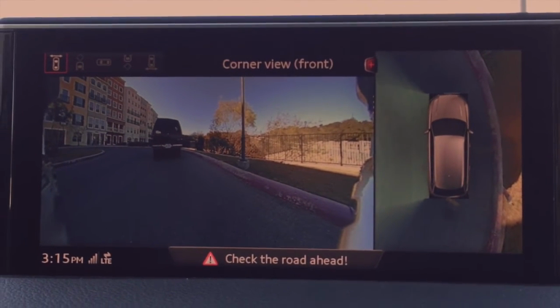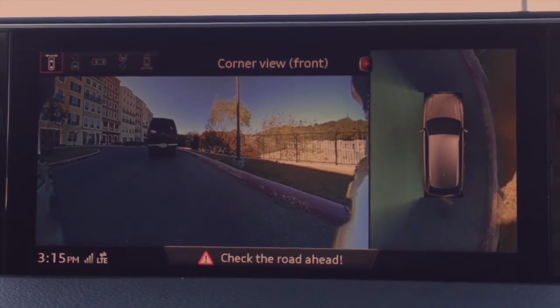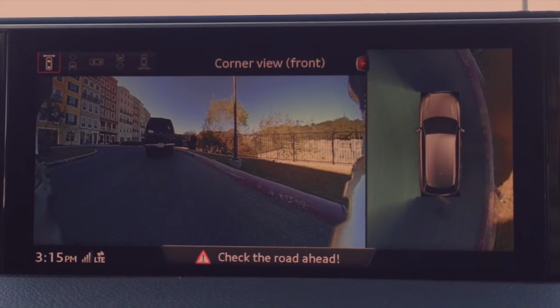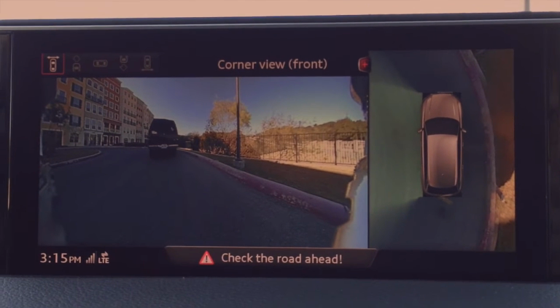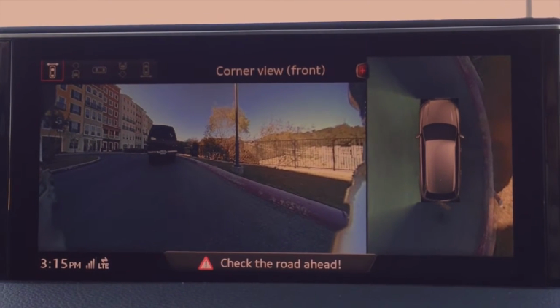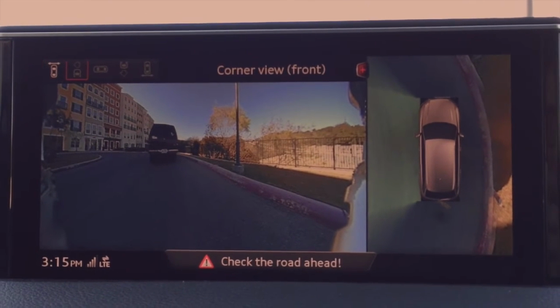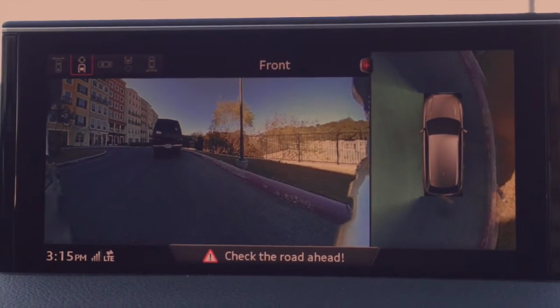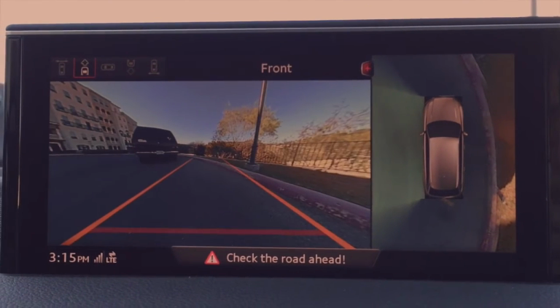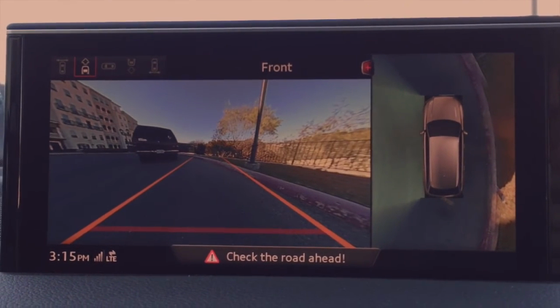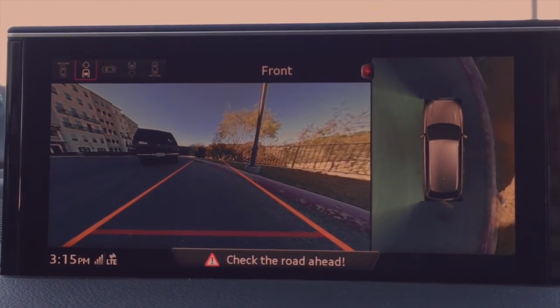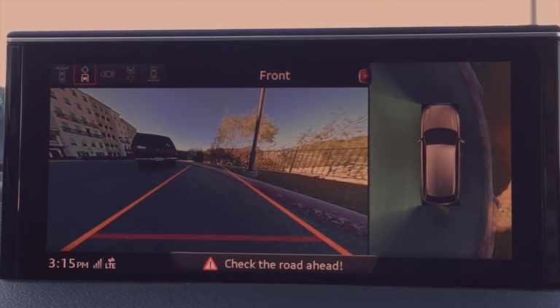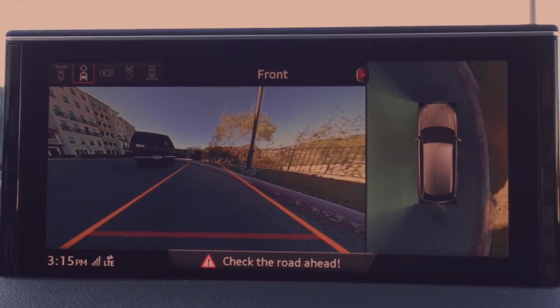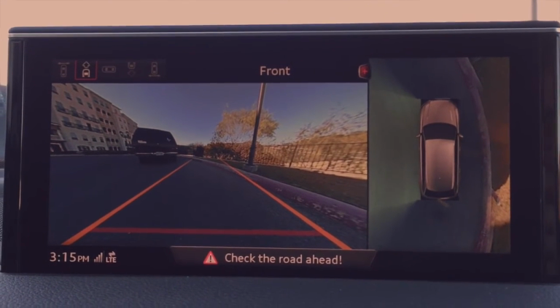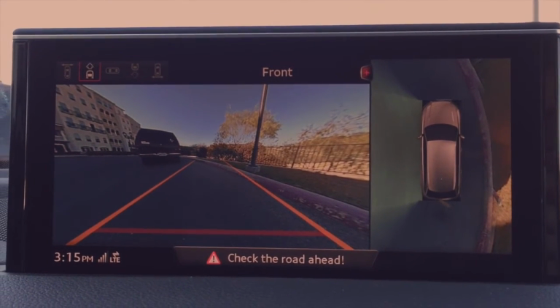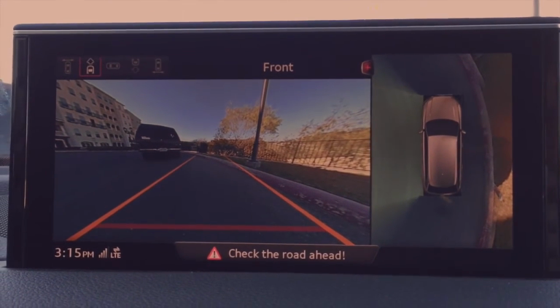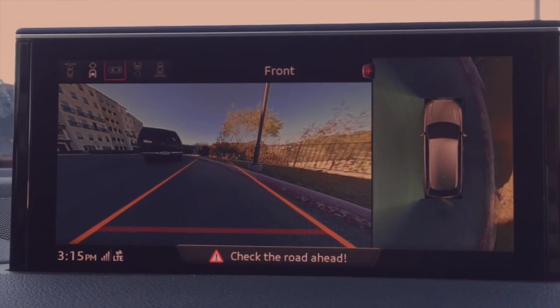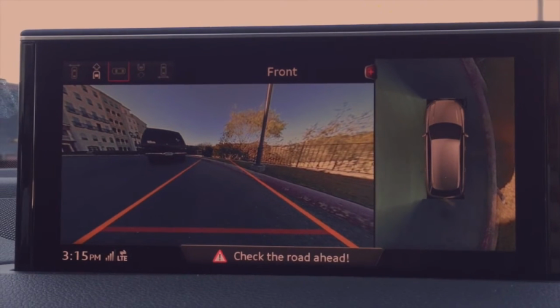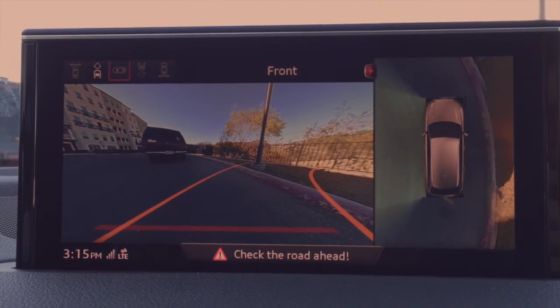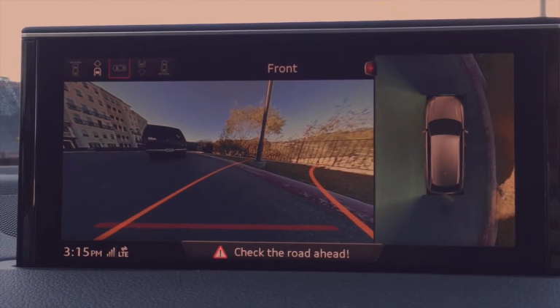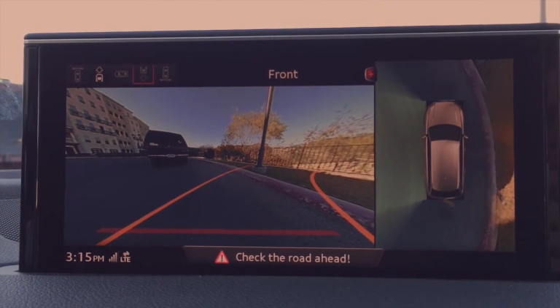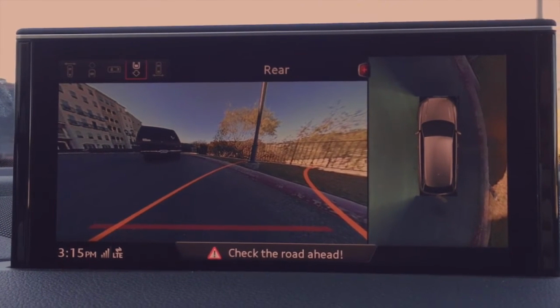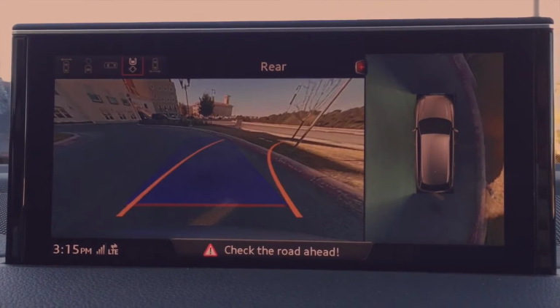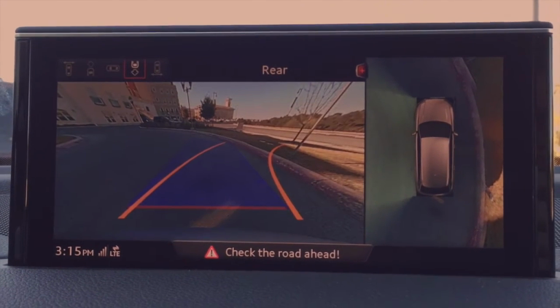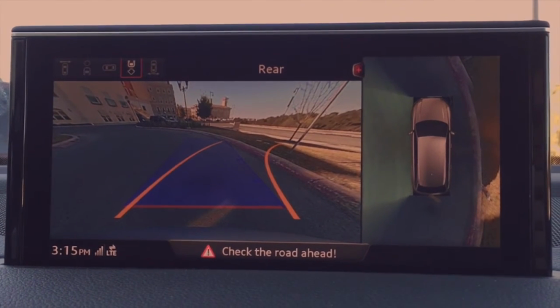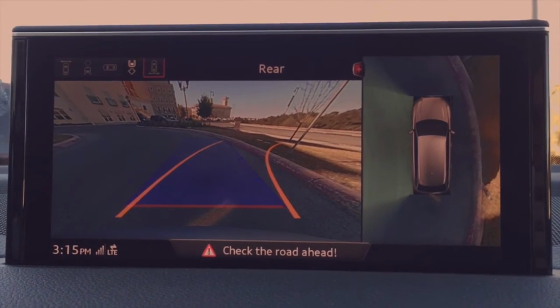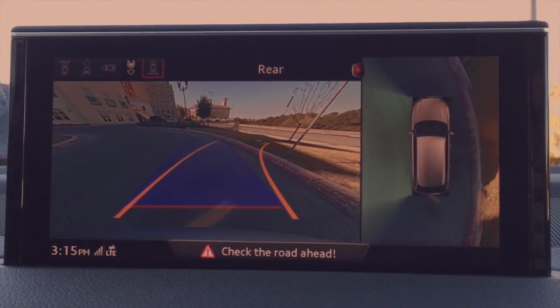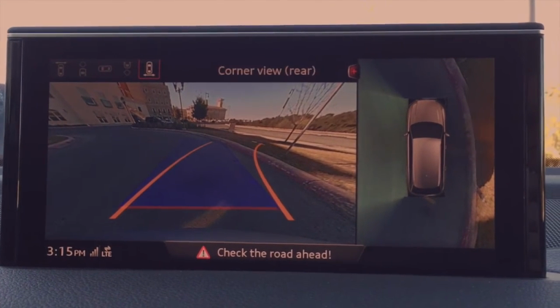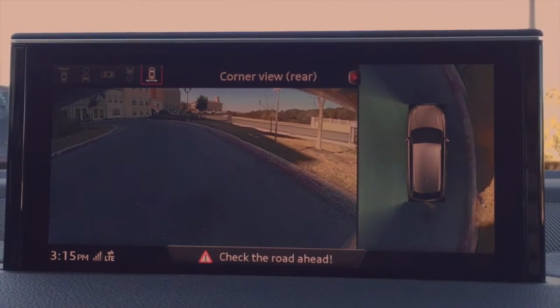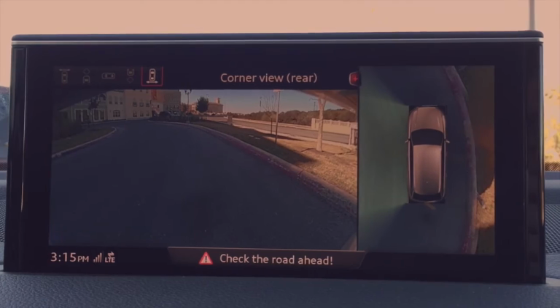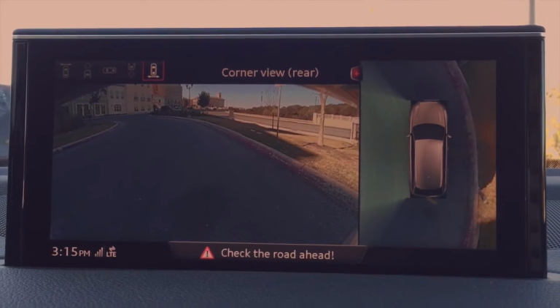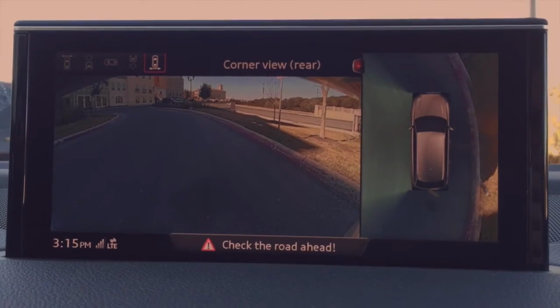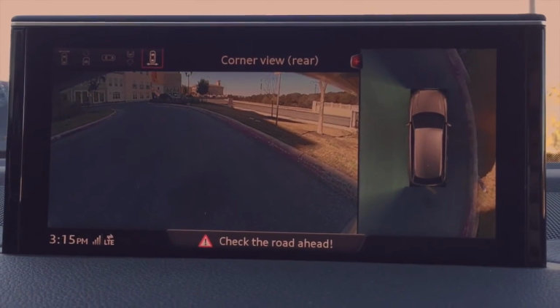You've got a 180-degree panoramic view, the front camera which also shows you lines of the vehicle as you turn, a rear view camera, as well as the 180-degree panoramic rear view.